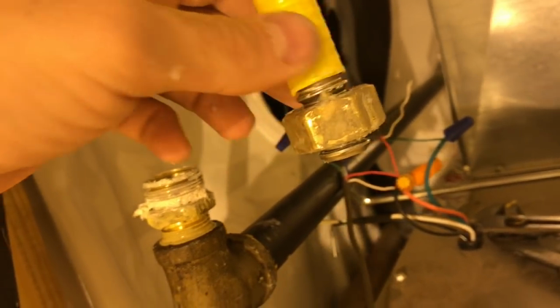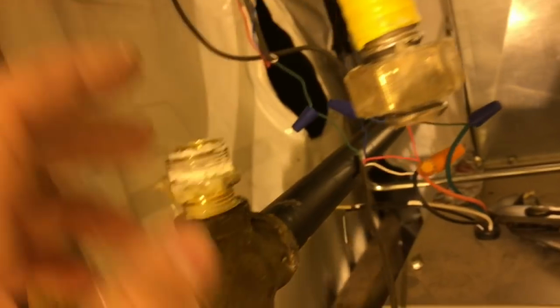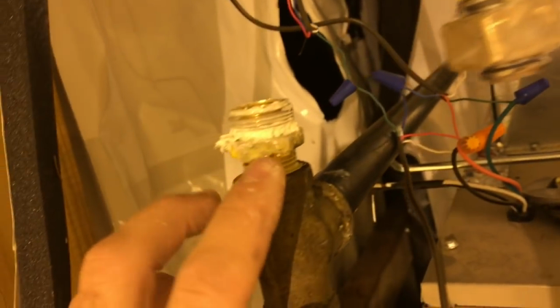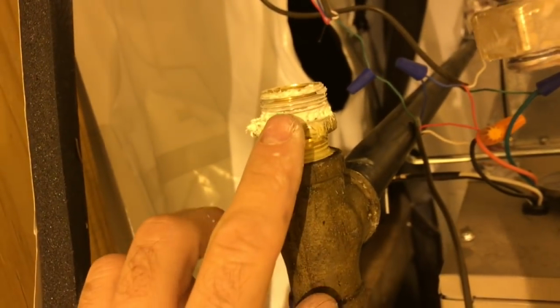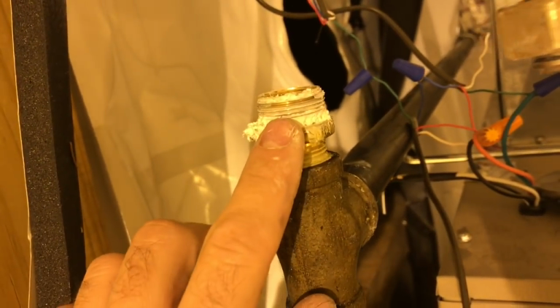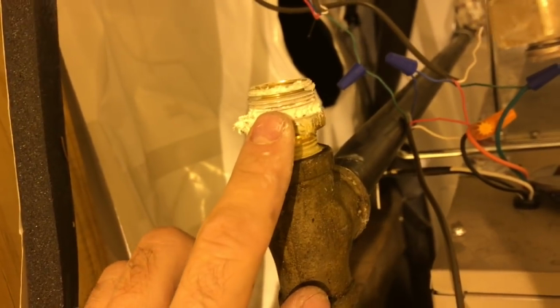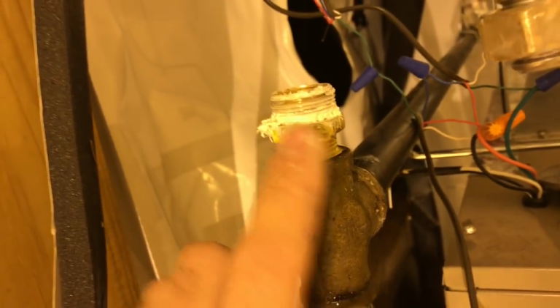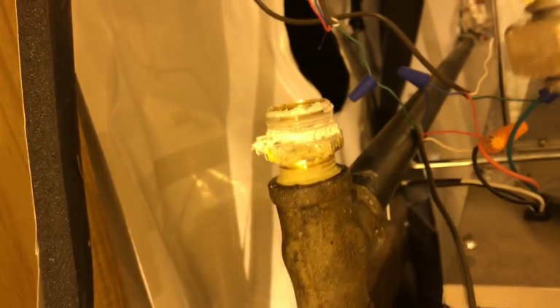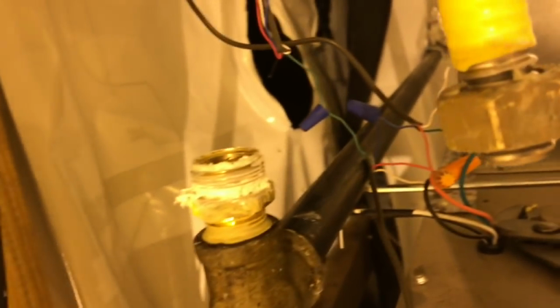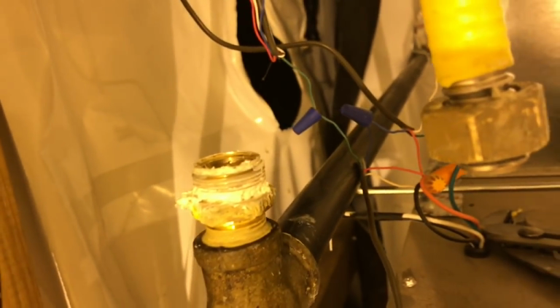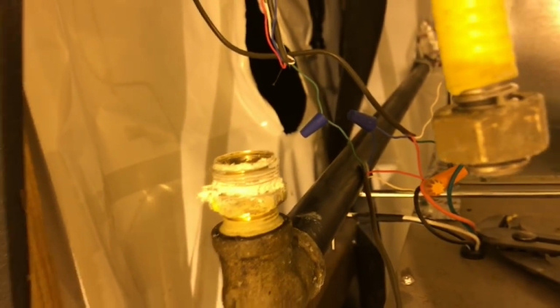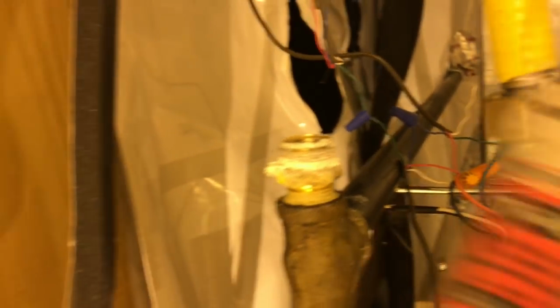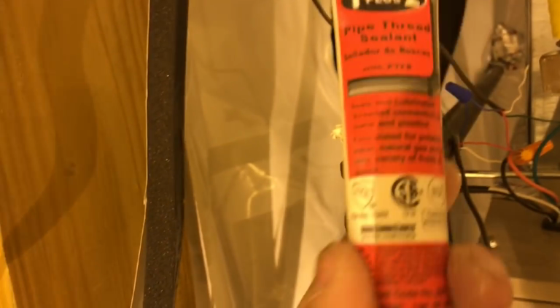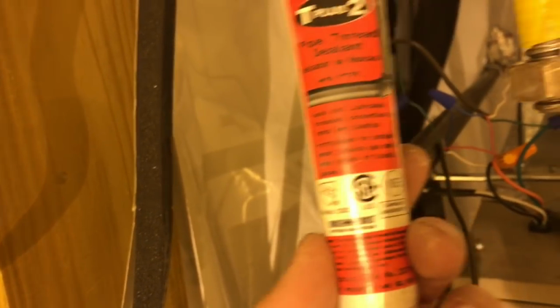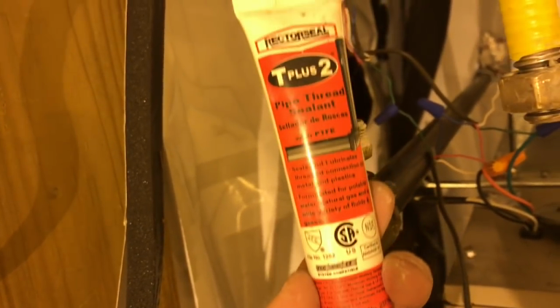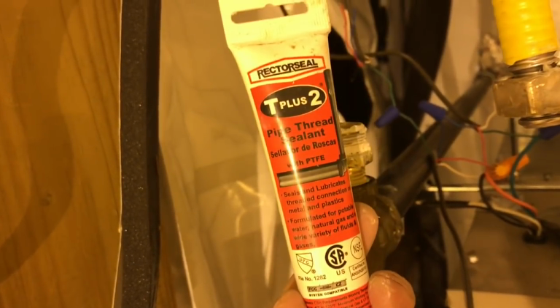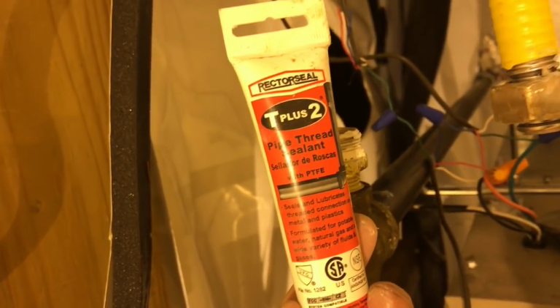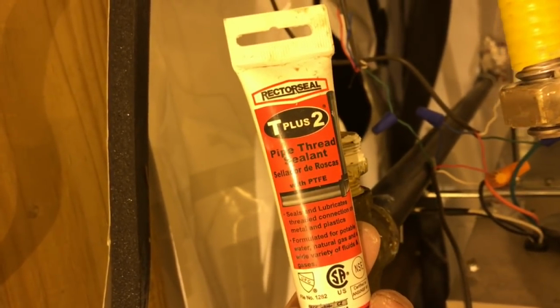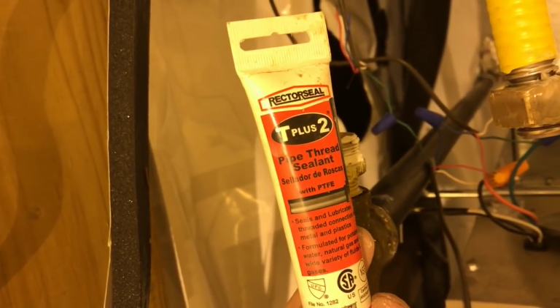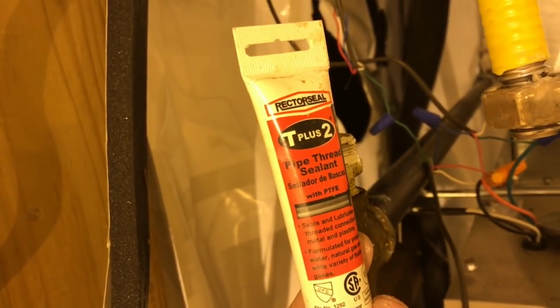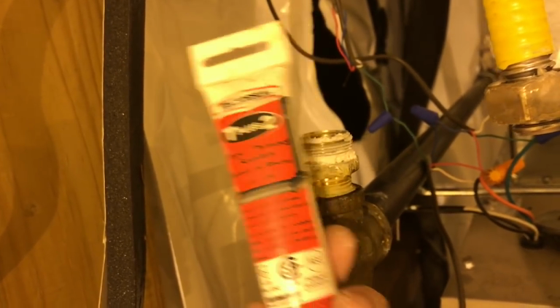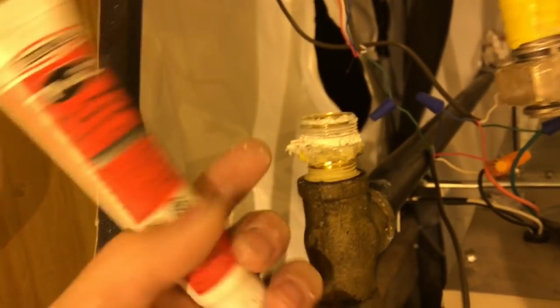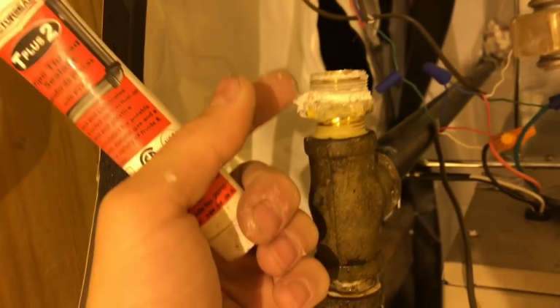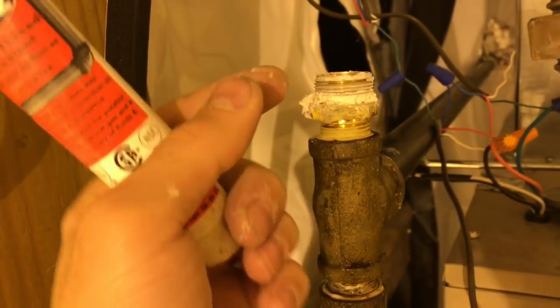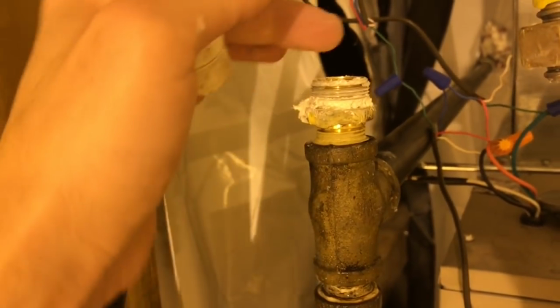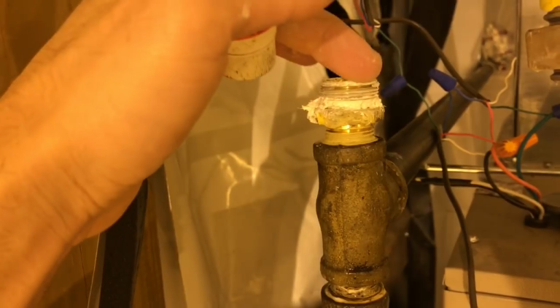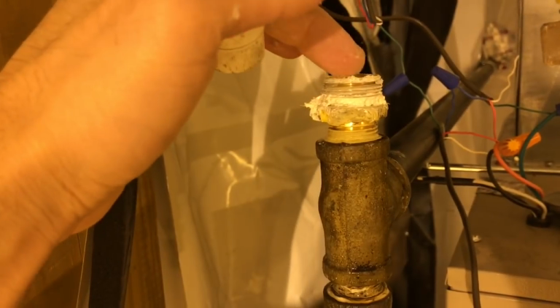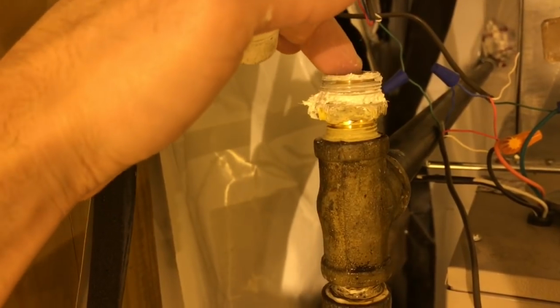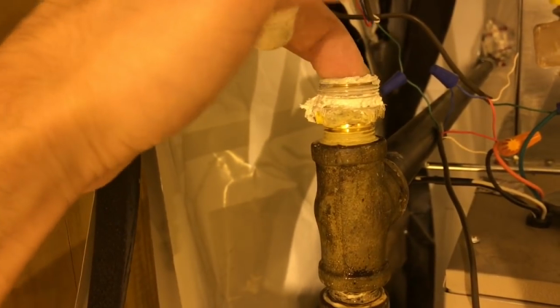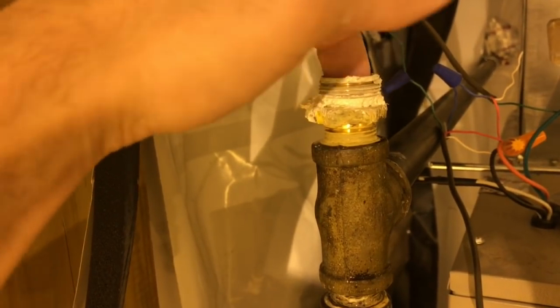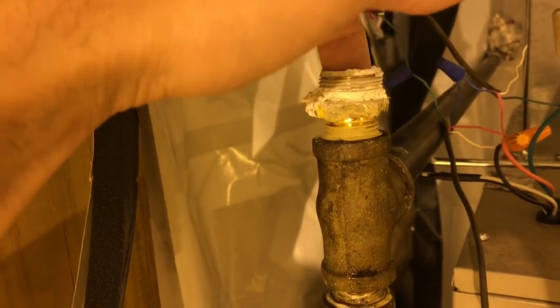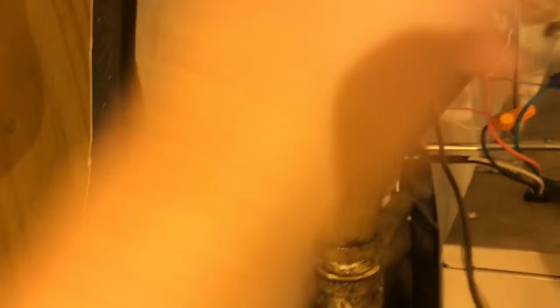When you've got that on, you're ready to go. You can use thread tape, or you can use this — pipe thread sealant, which is what I was sold. Put that on your threads, and you don't want to get any into this area here.